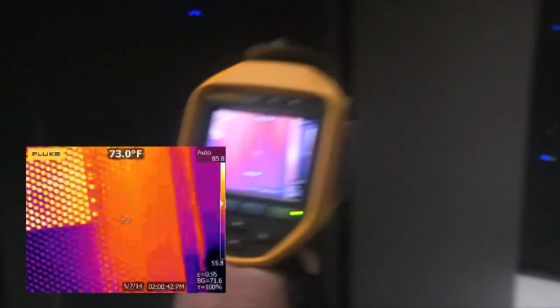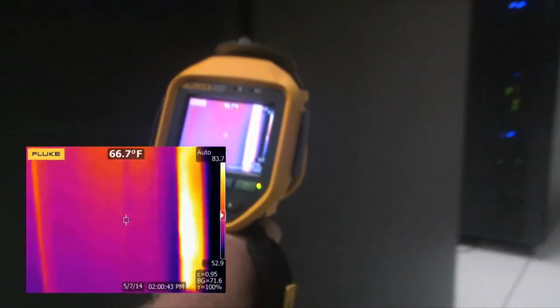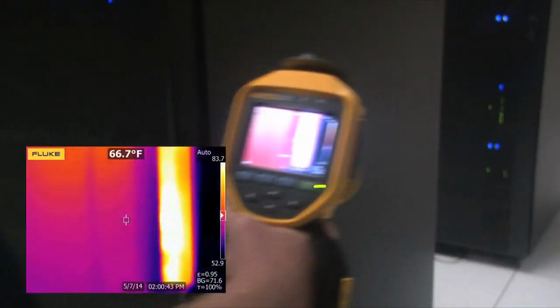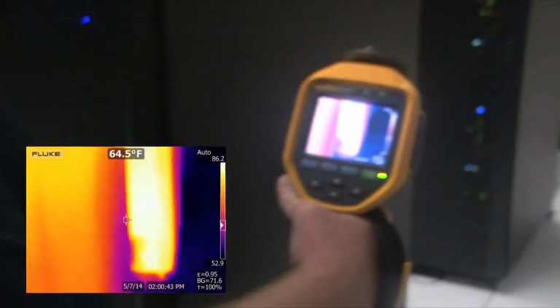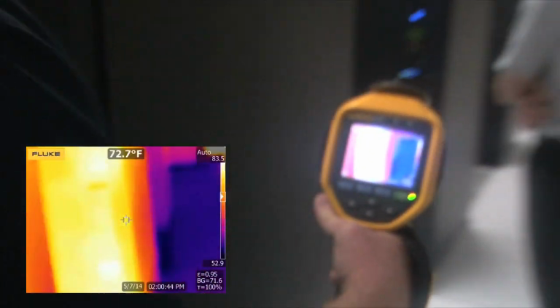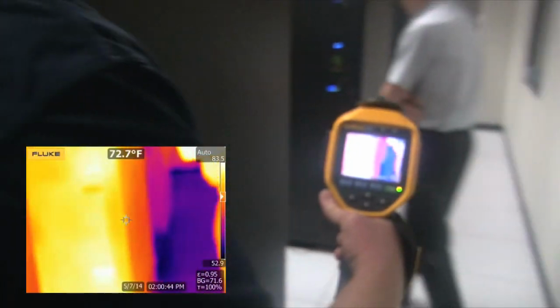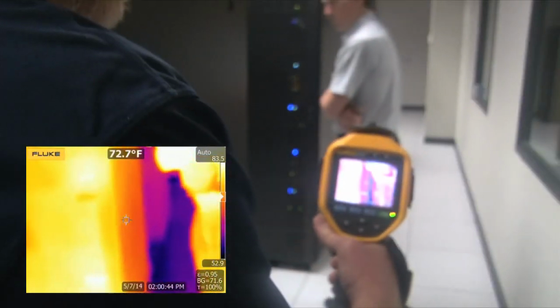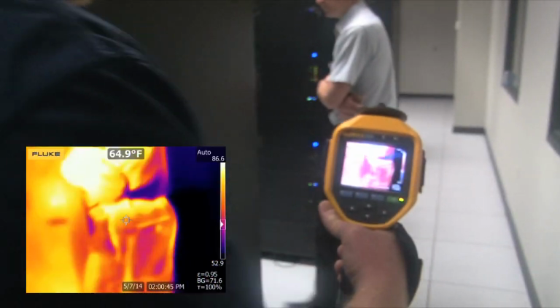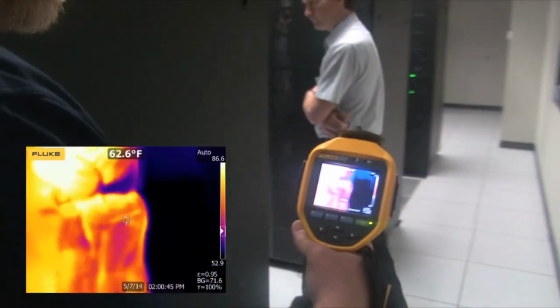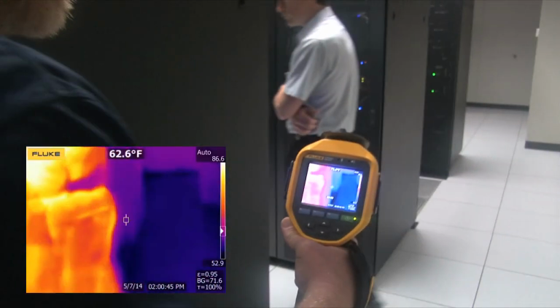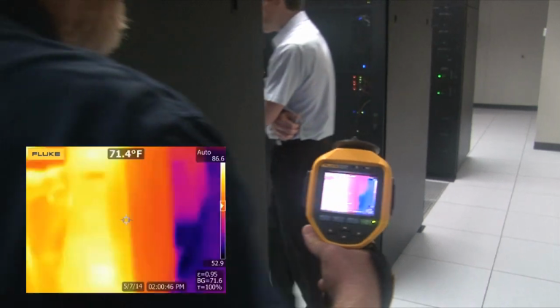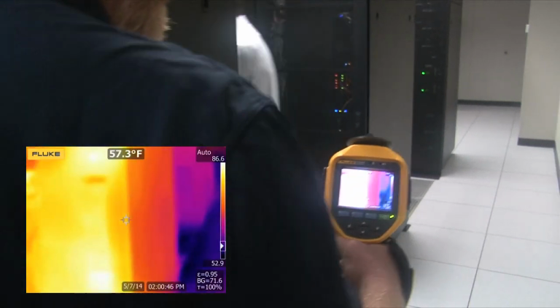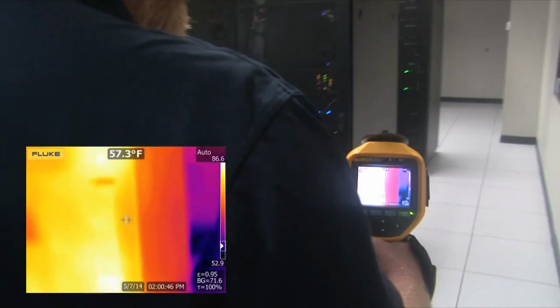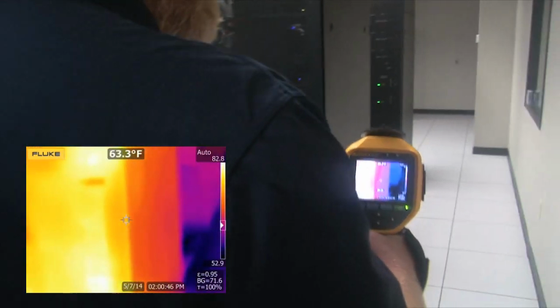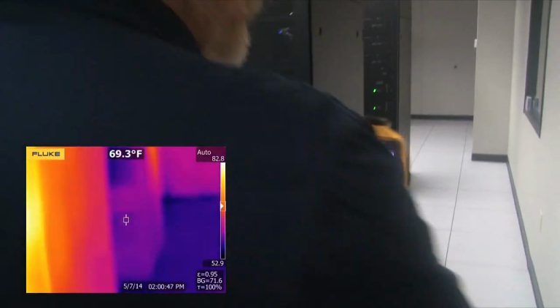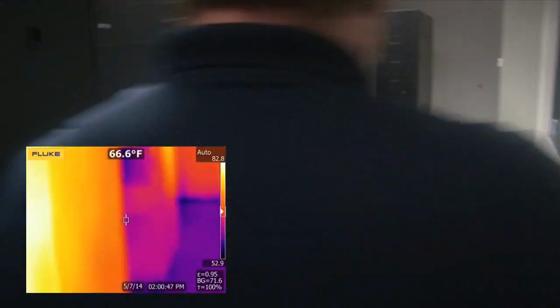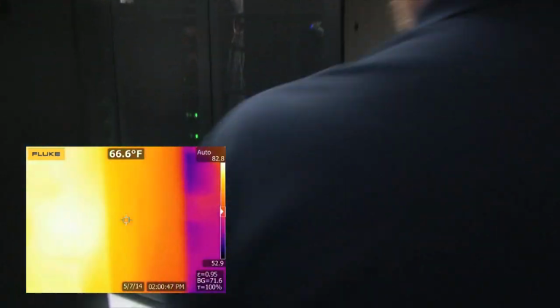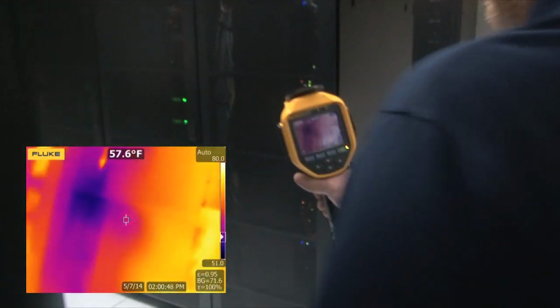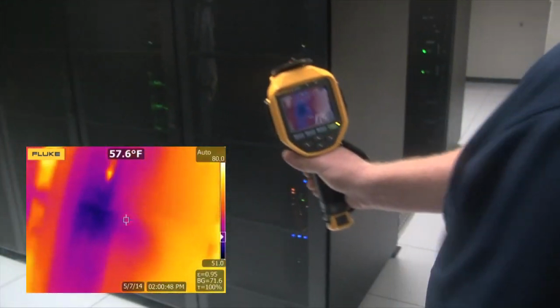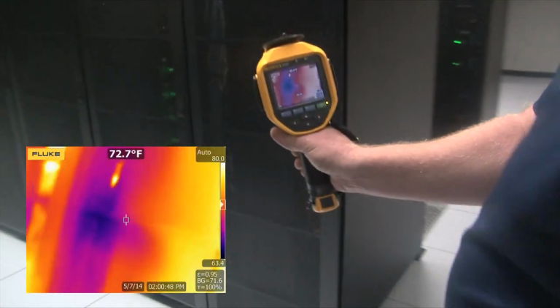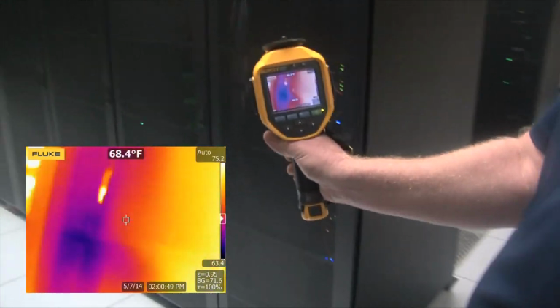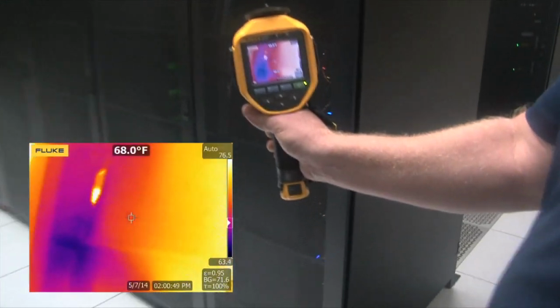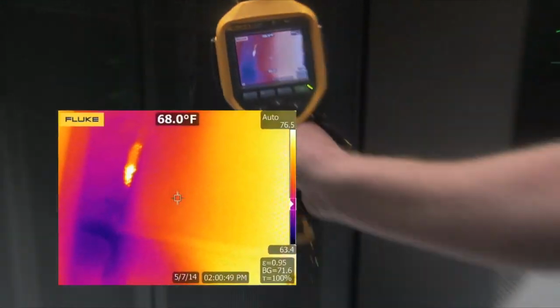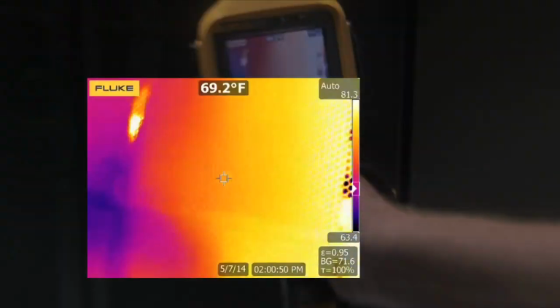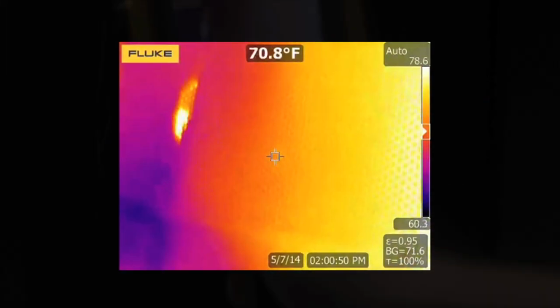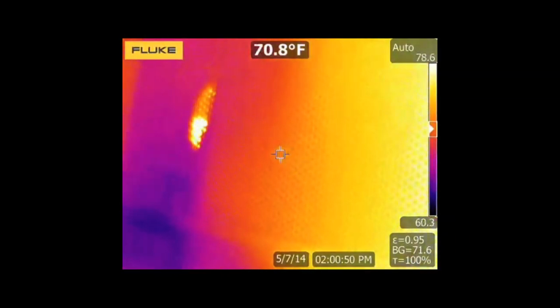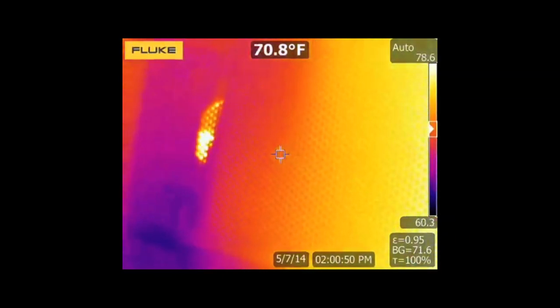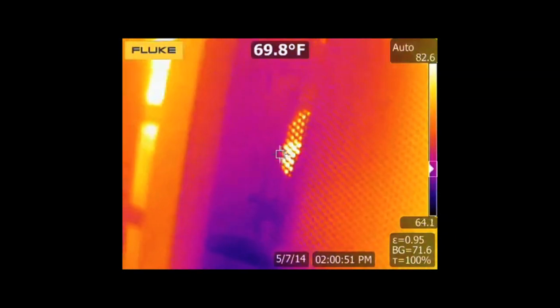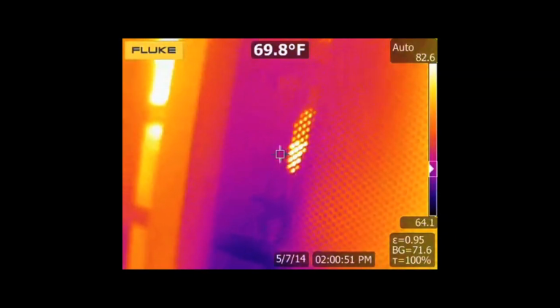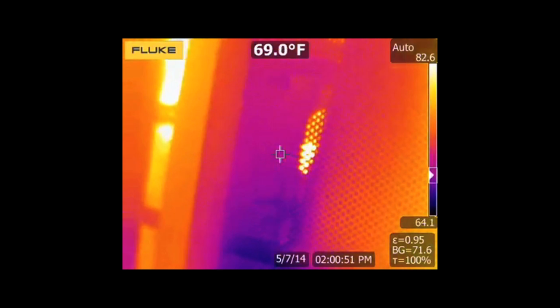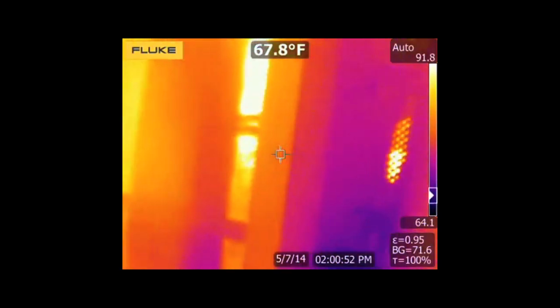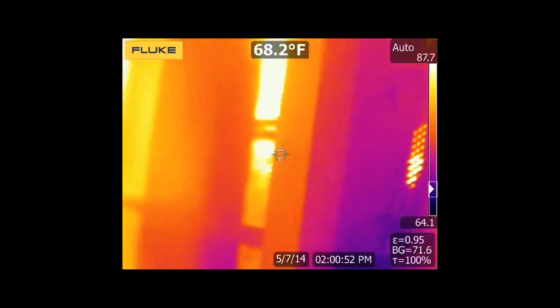Here we are in the Mauser server room. The laser sharp autofocus is a great asset to make sure our equipment is running within spec.